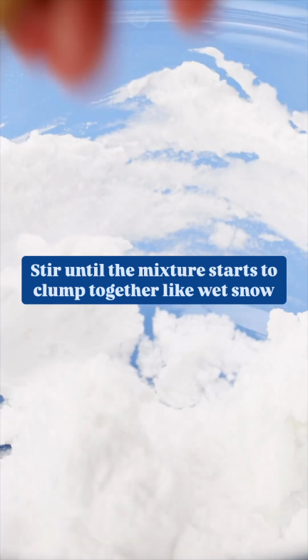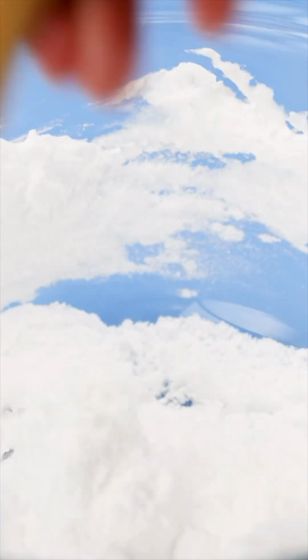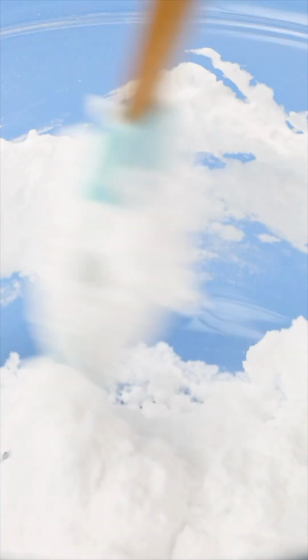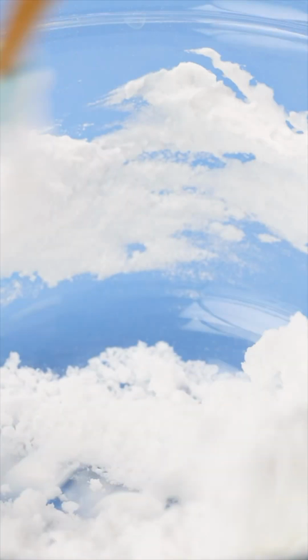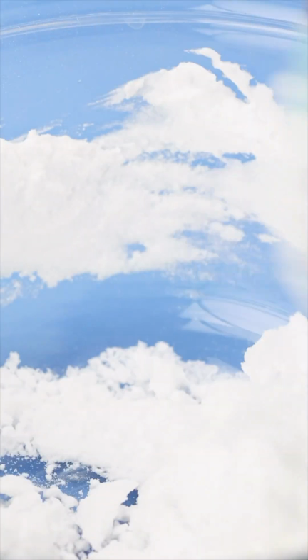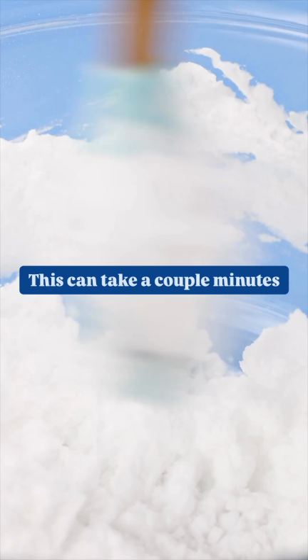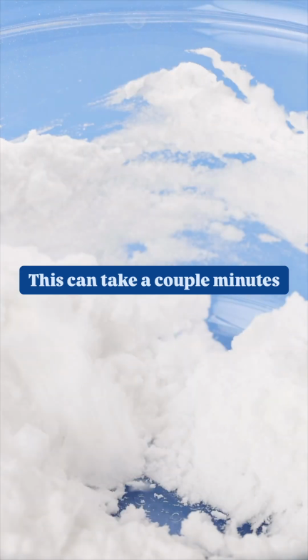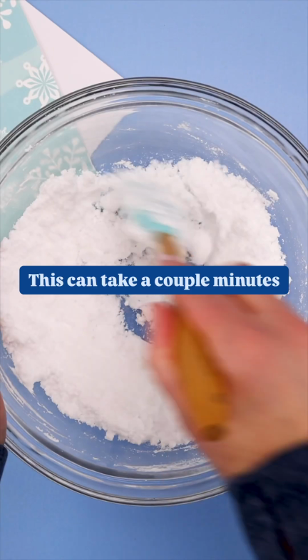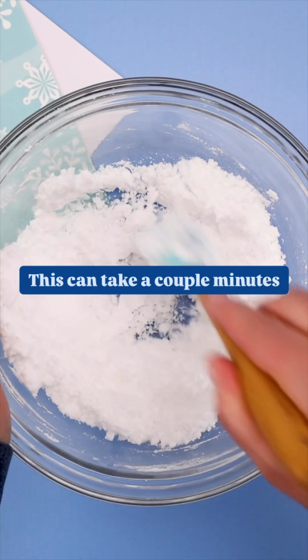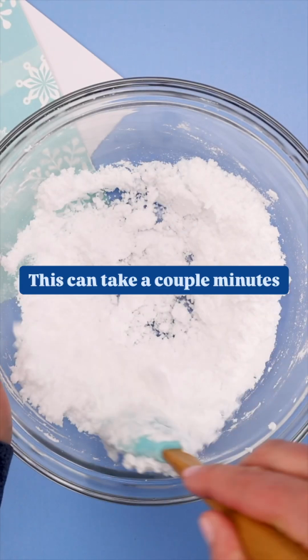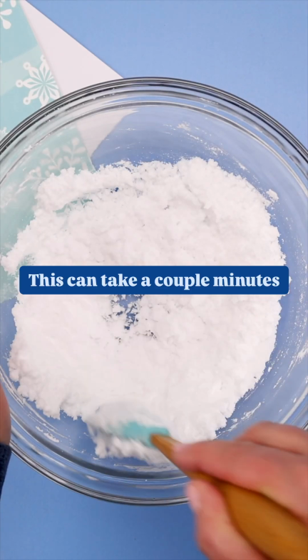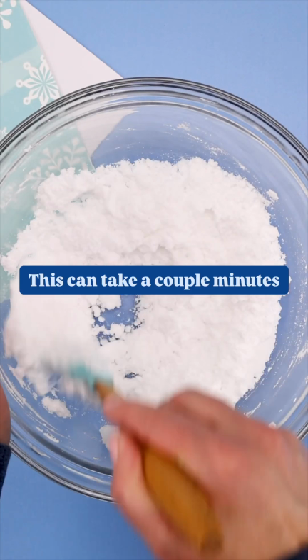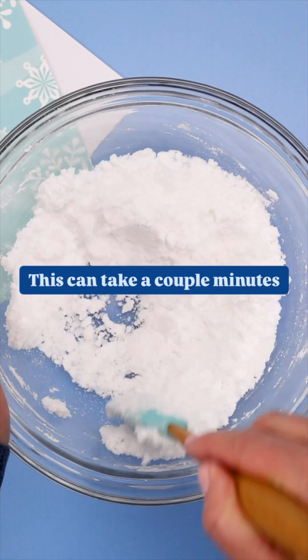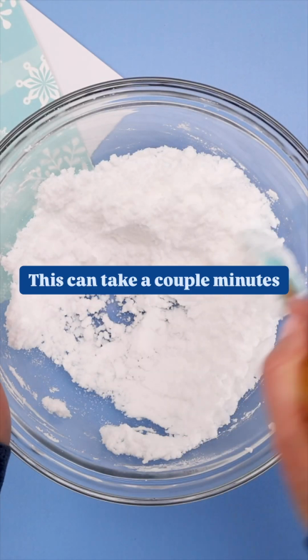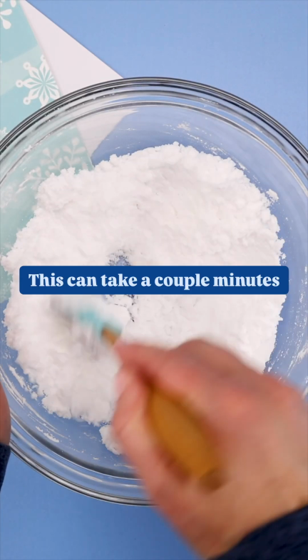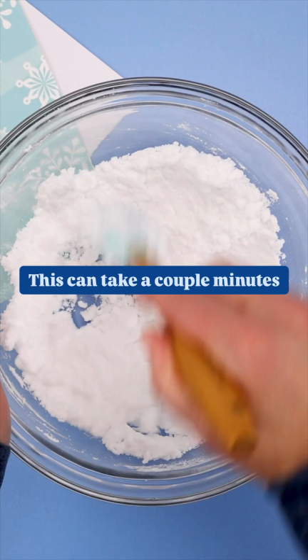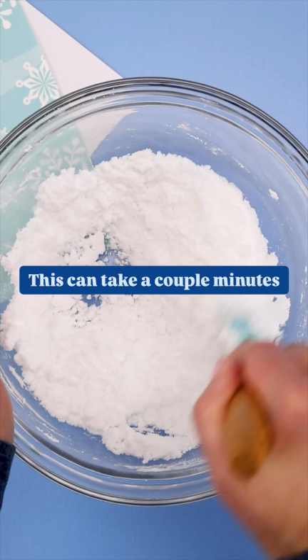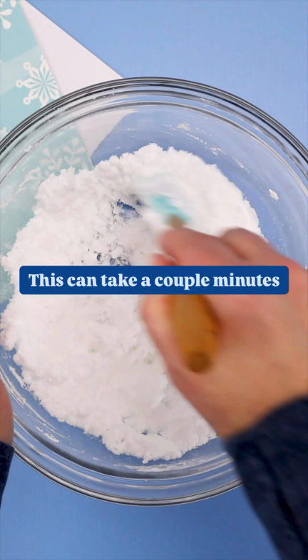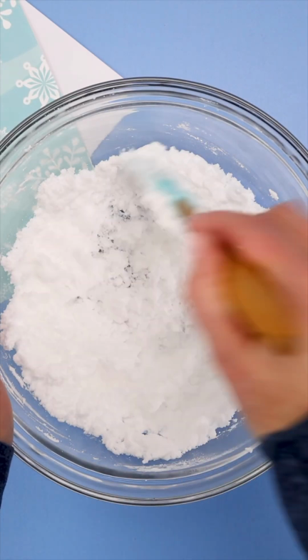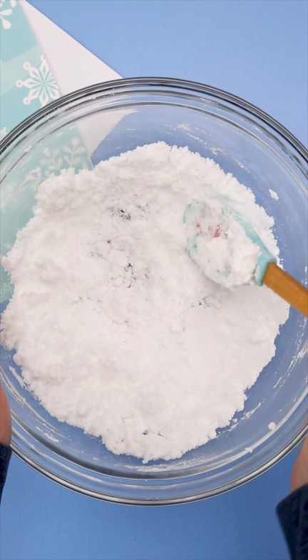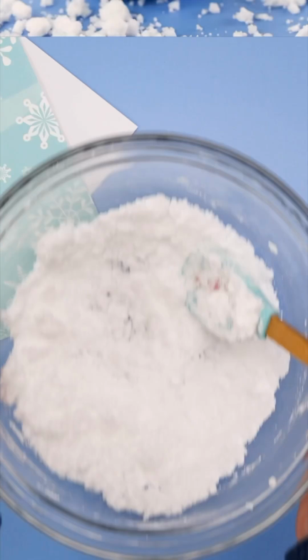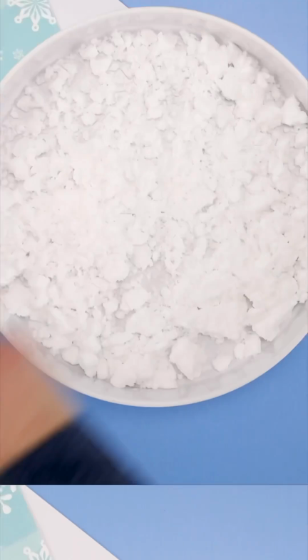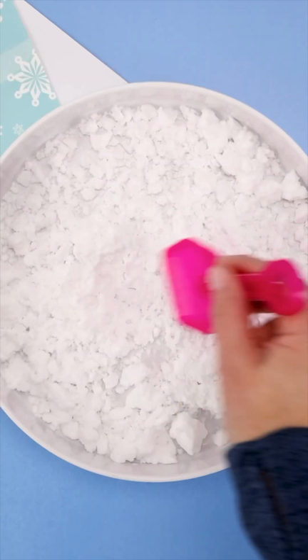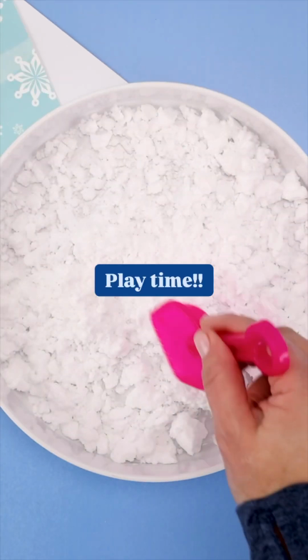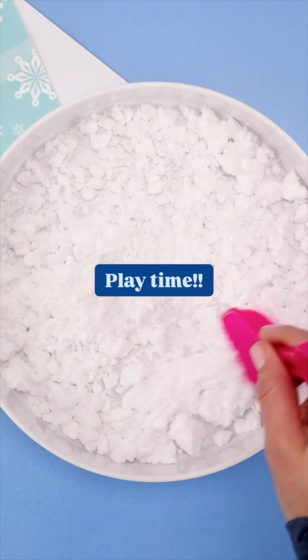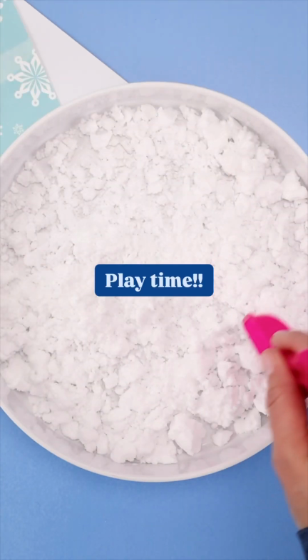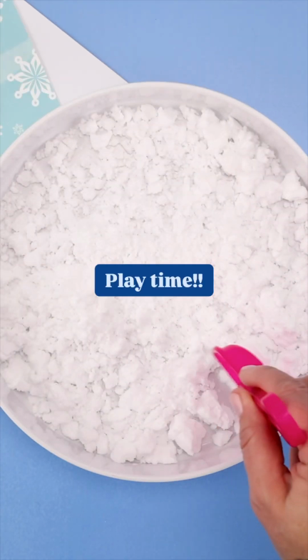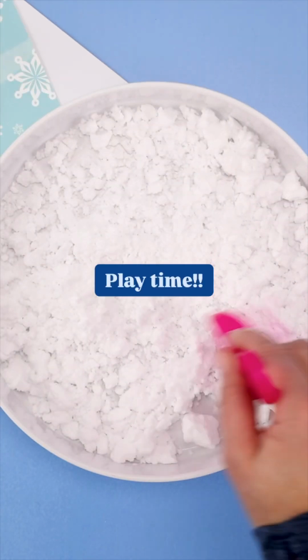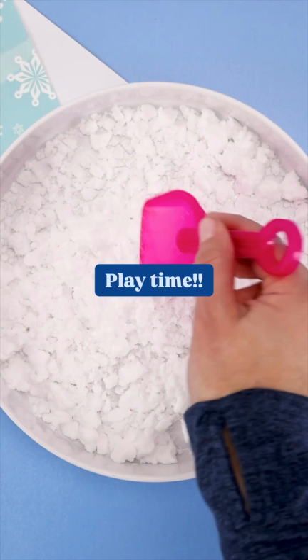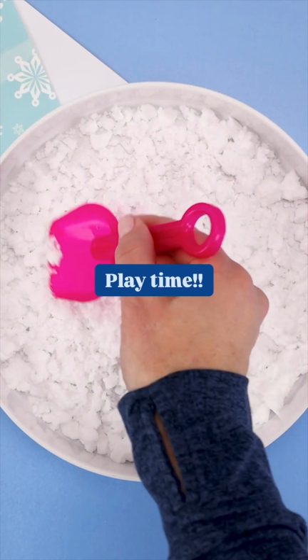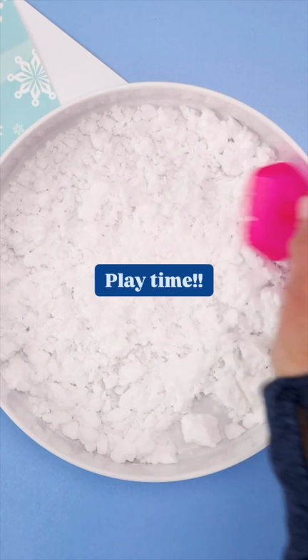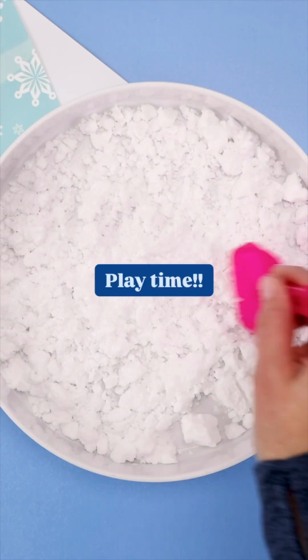When baking soda and shaving cream combine, it creates a safe endothermic reaction, which is why it actually does feel cool to the touch. This is a really neat STEM activity for kids that's winter themed.